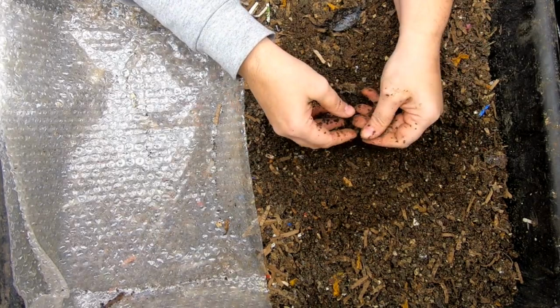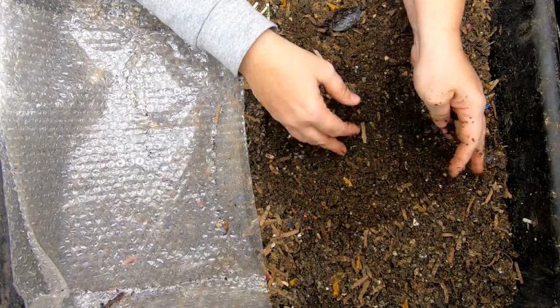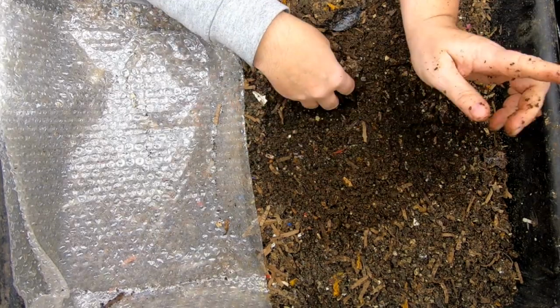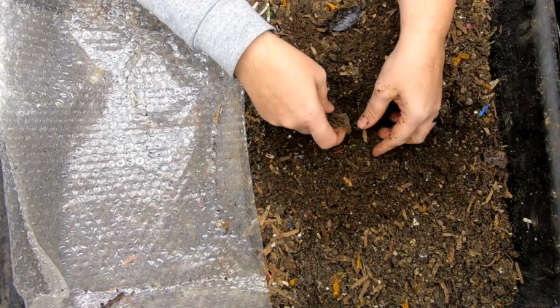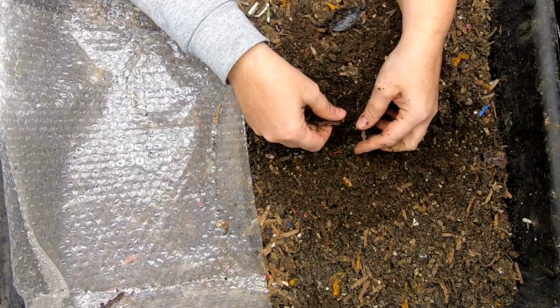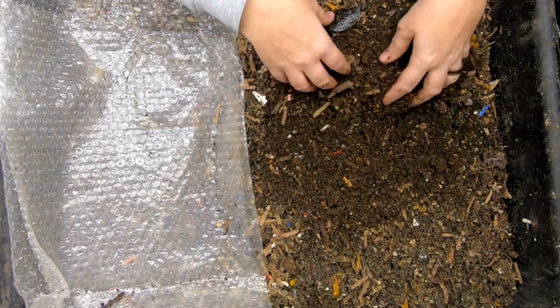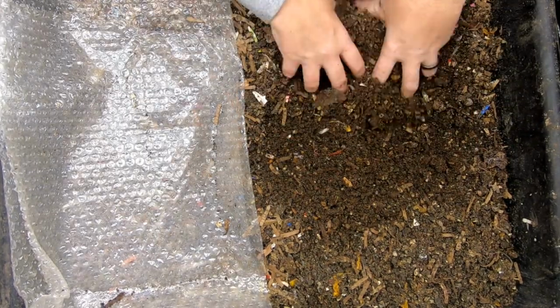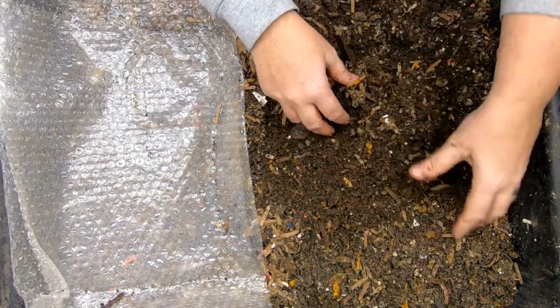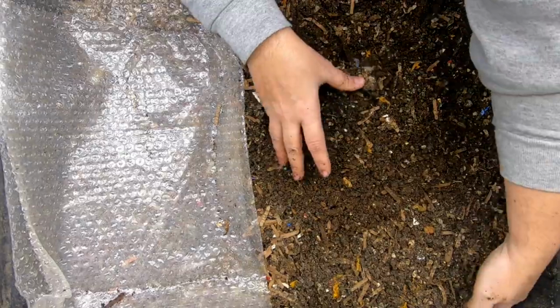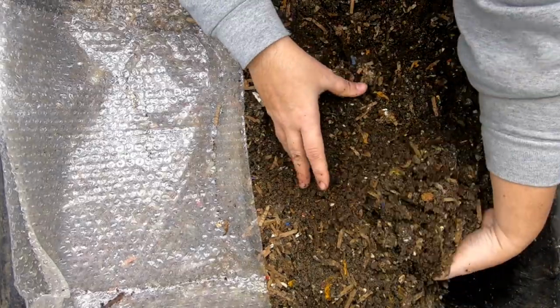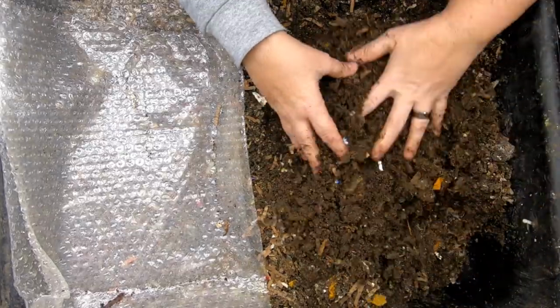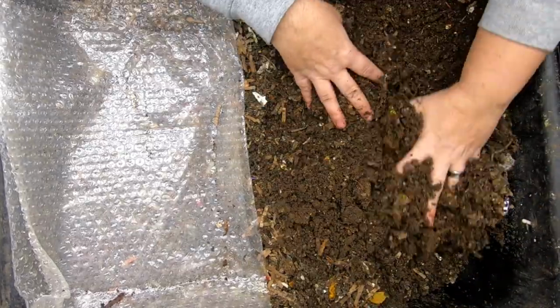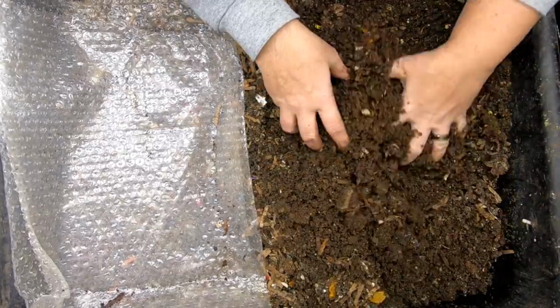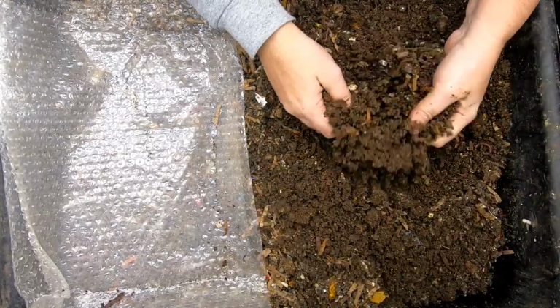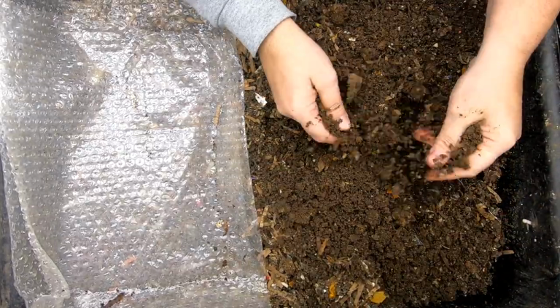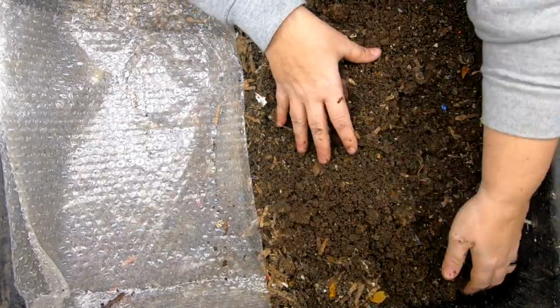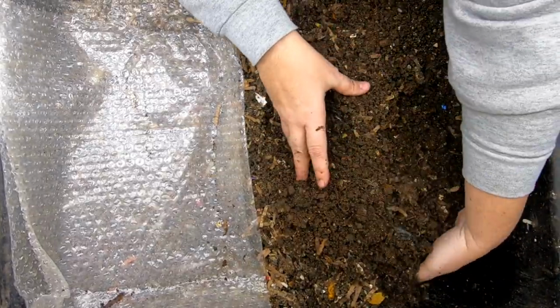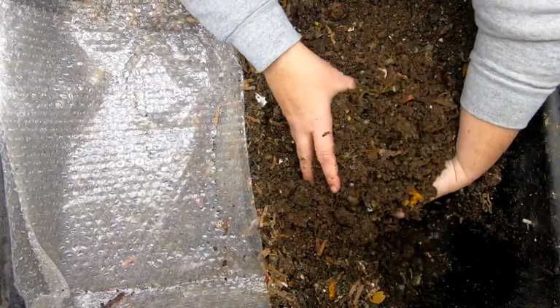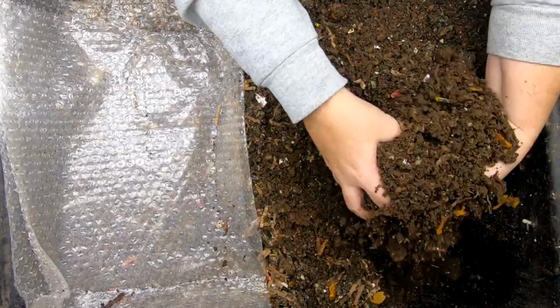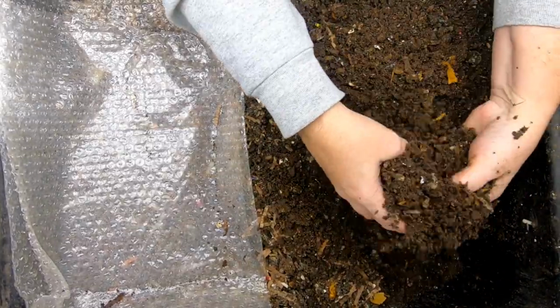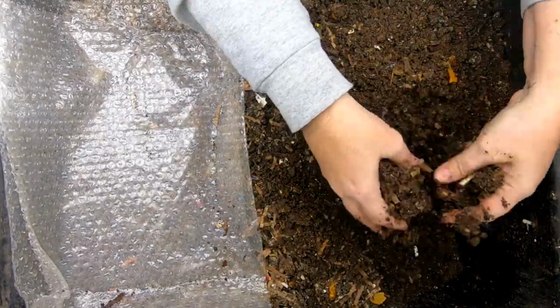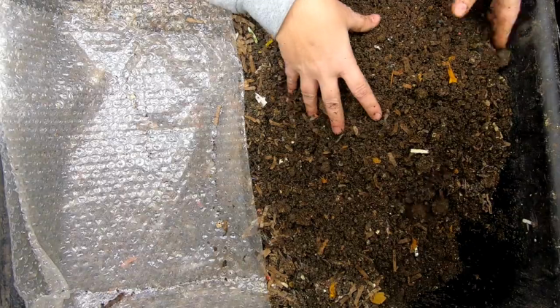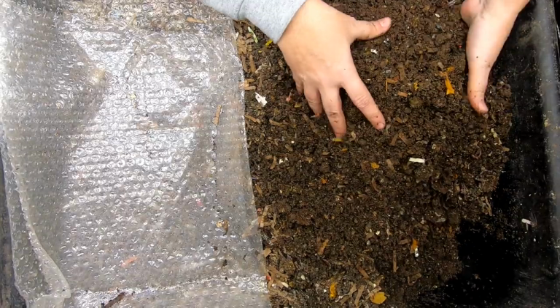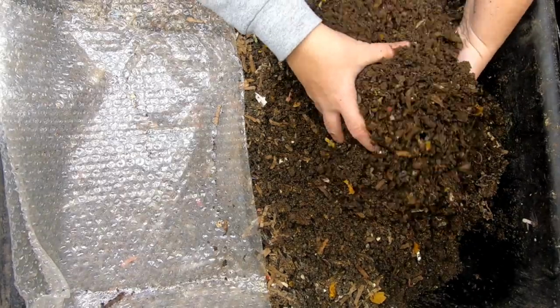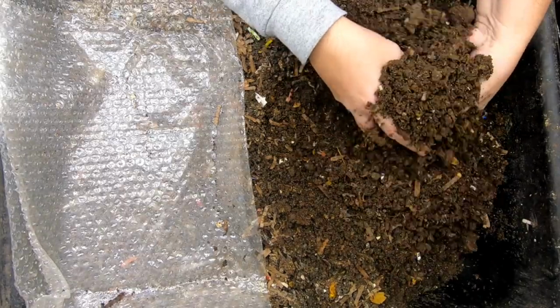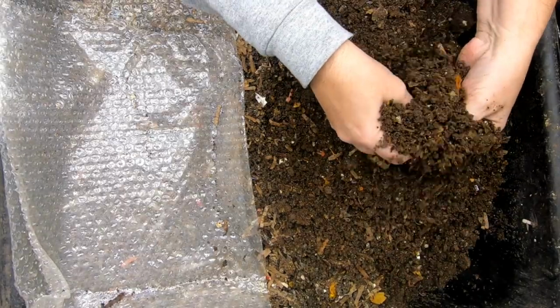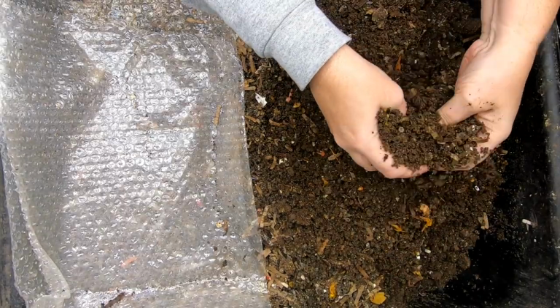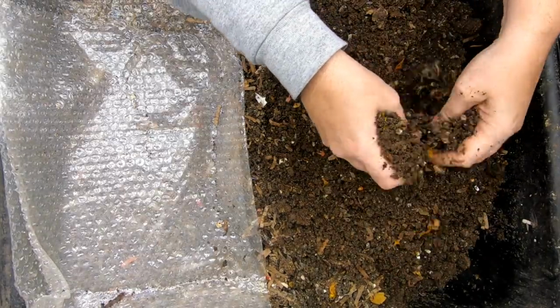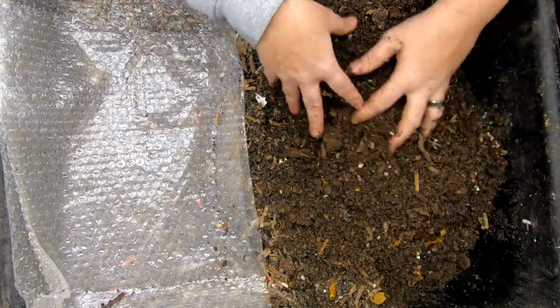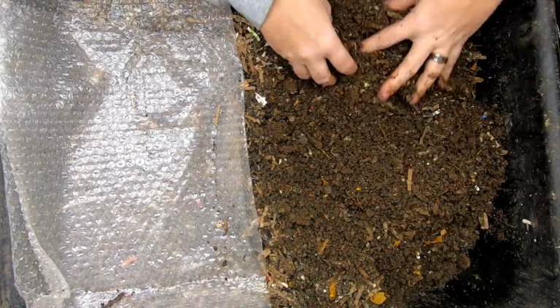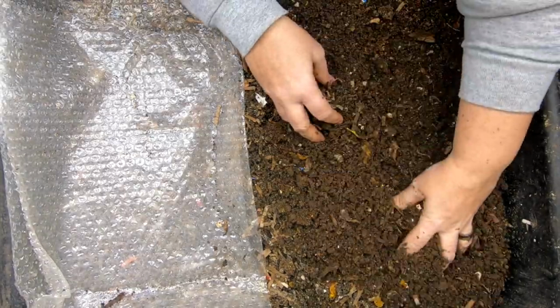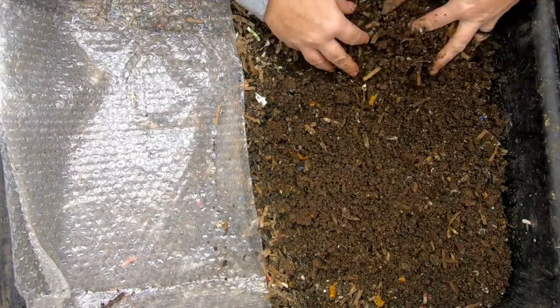If you want to see that series, I will link that below. But right now what I'm trying to do is get the worms out of this so that I can start using this bin for something else.